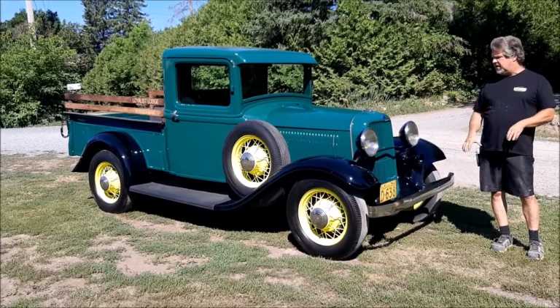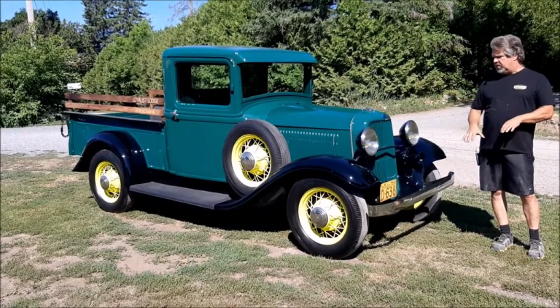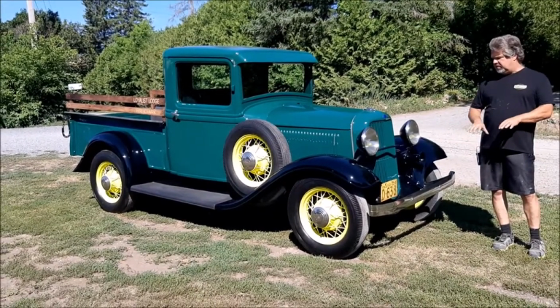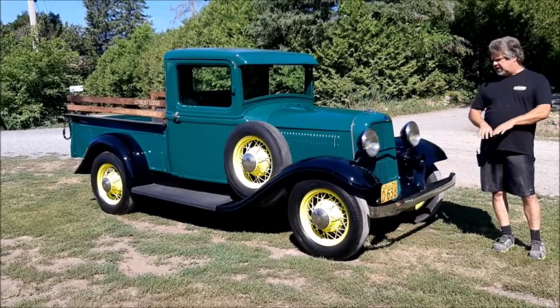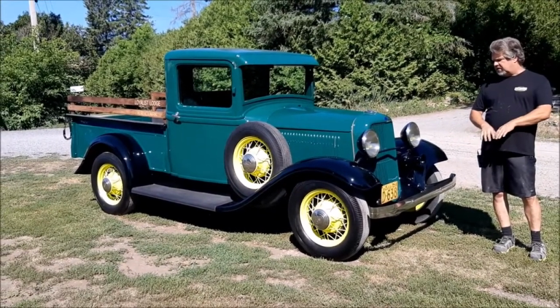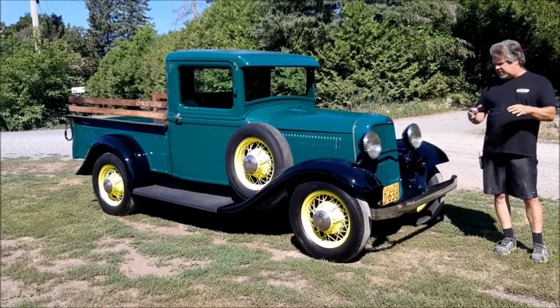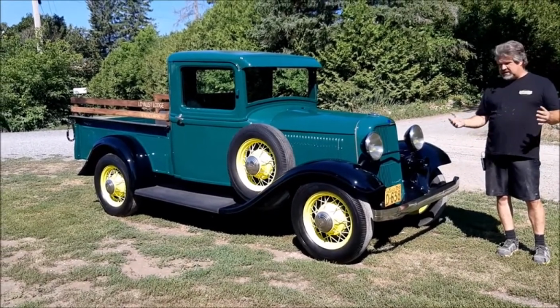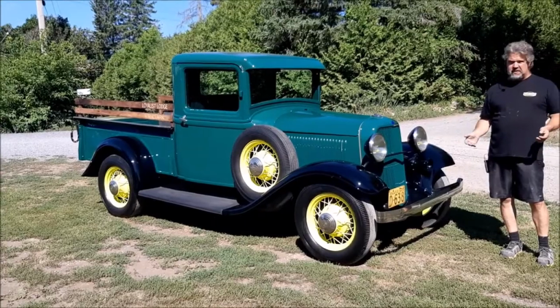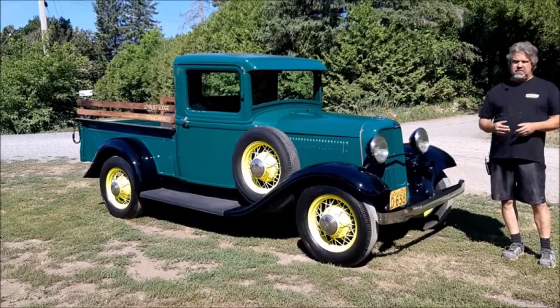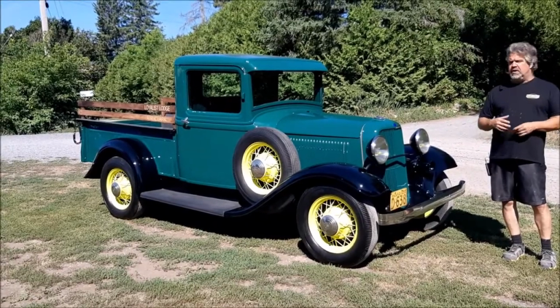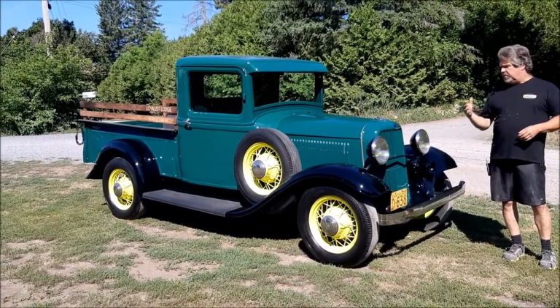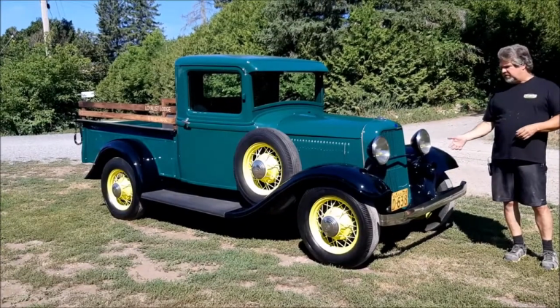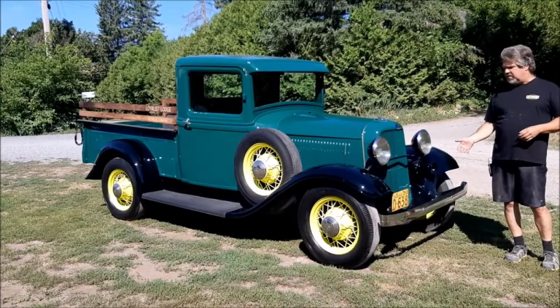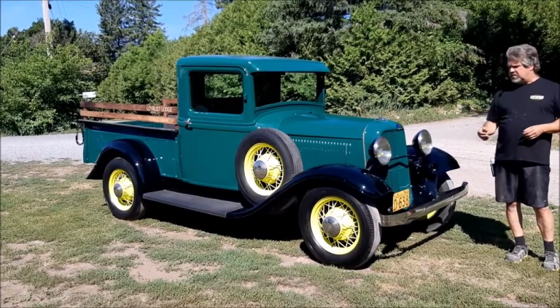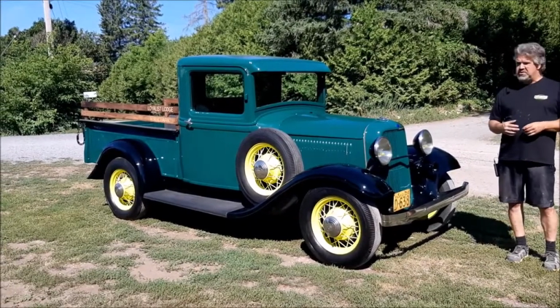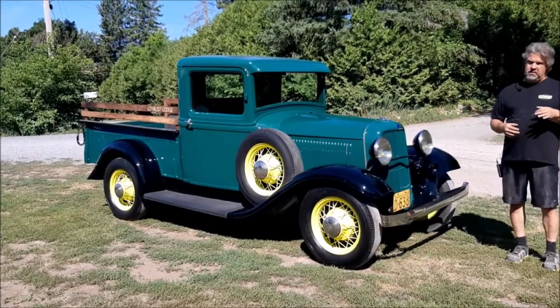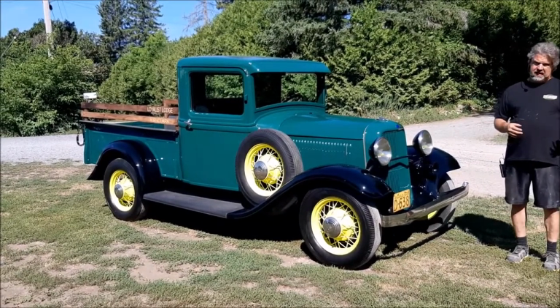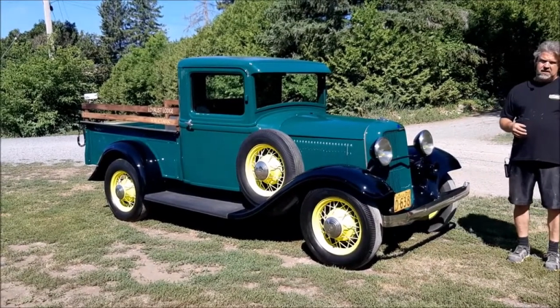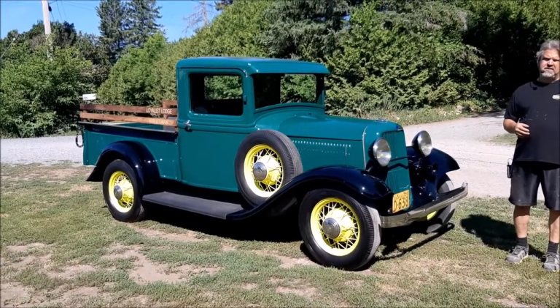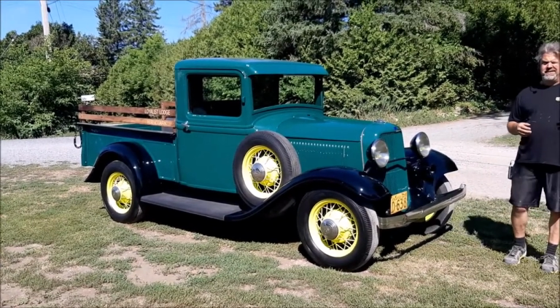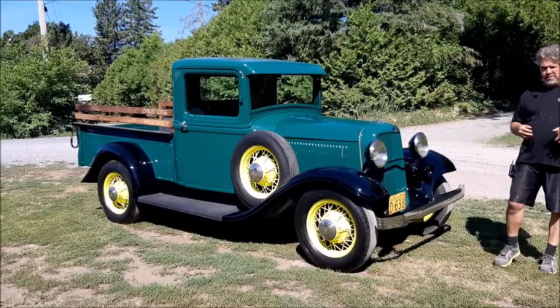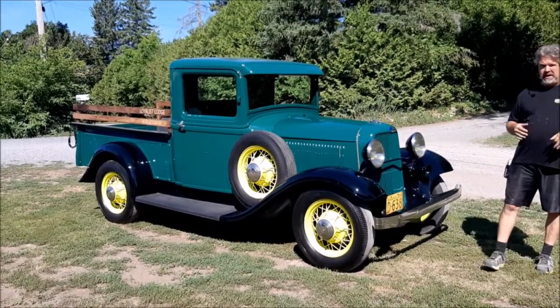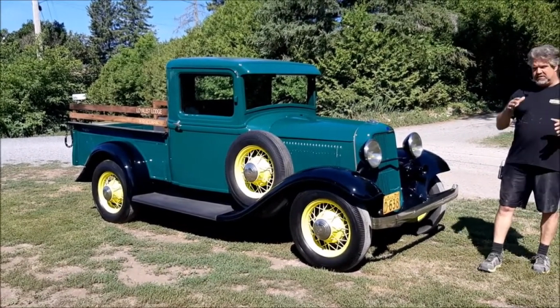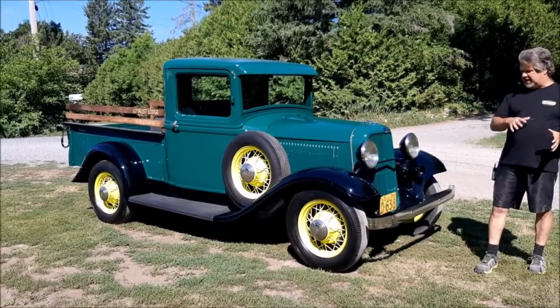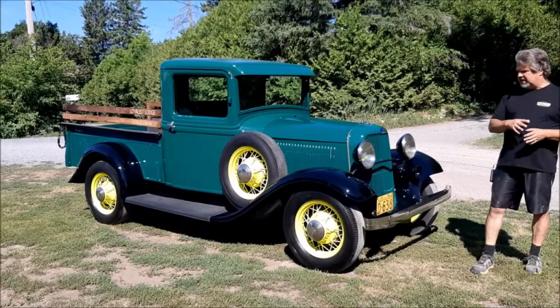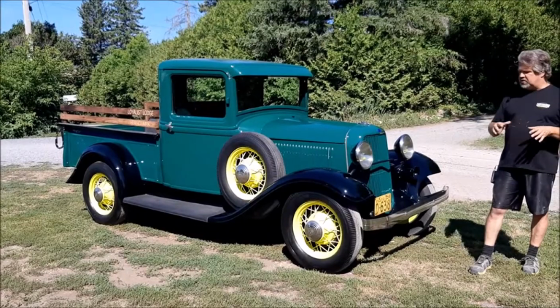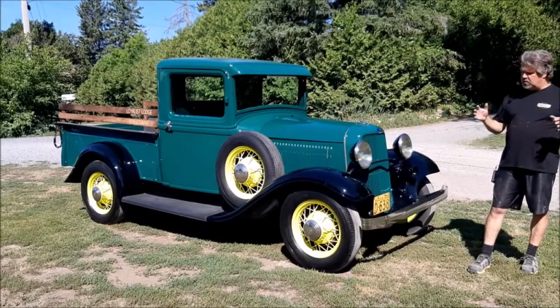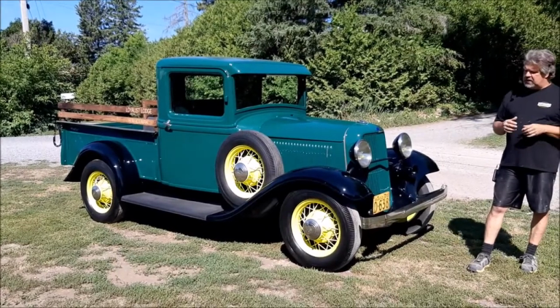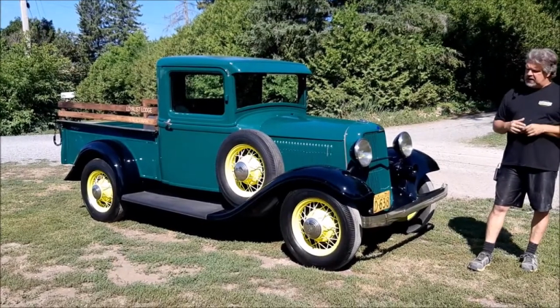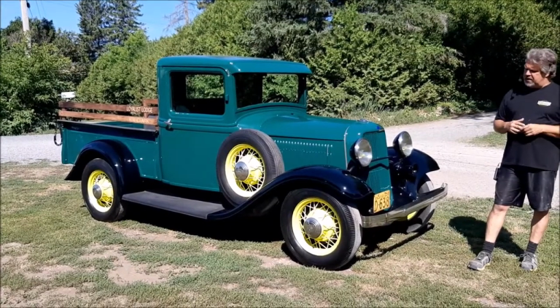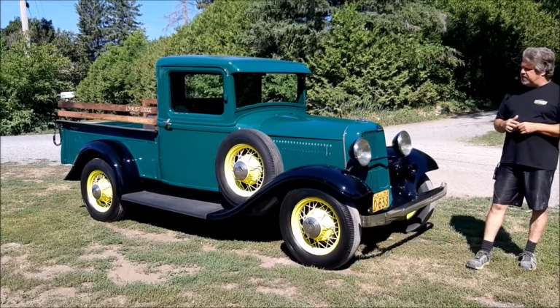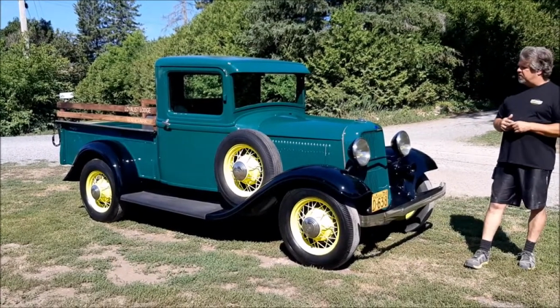We completely disassembled it, put the frame on a rotisserie, sandblasted it, and repainted it. So basically it's a total ground-up restoration.